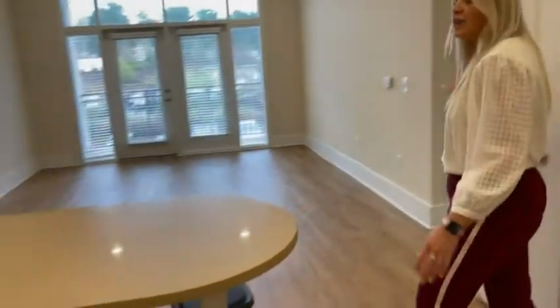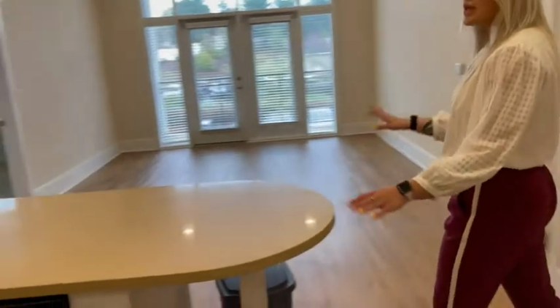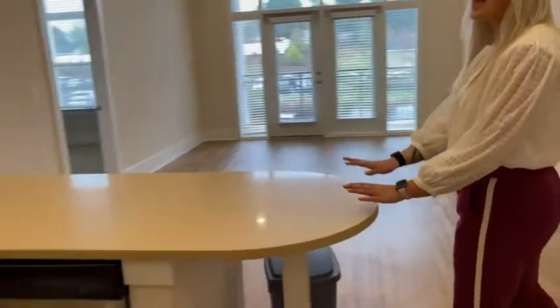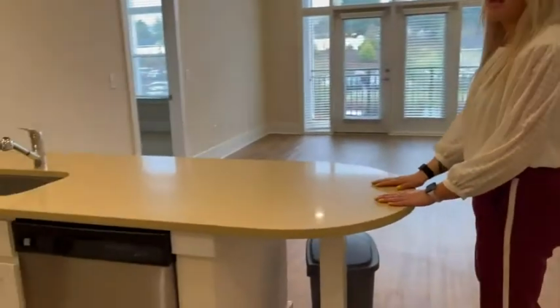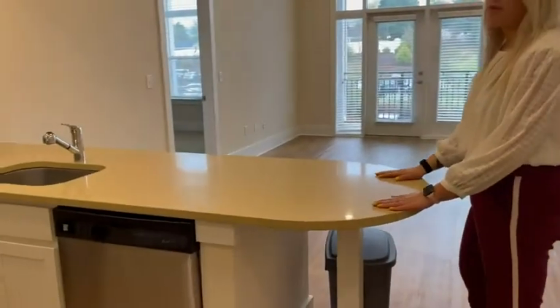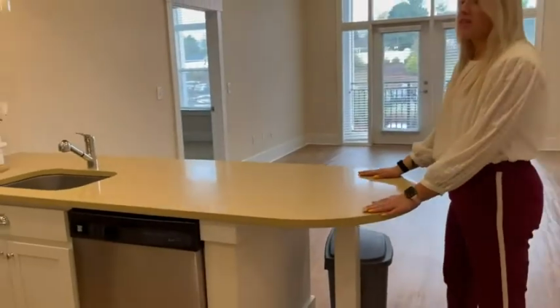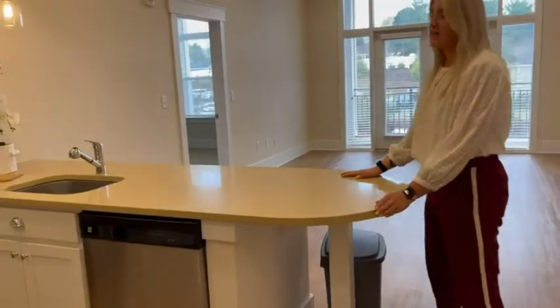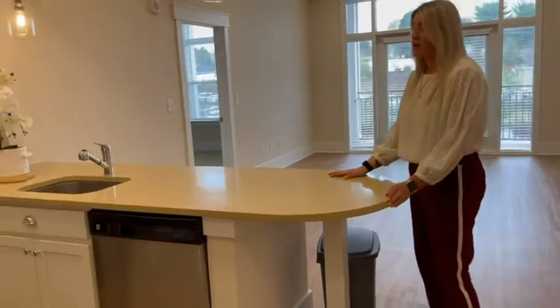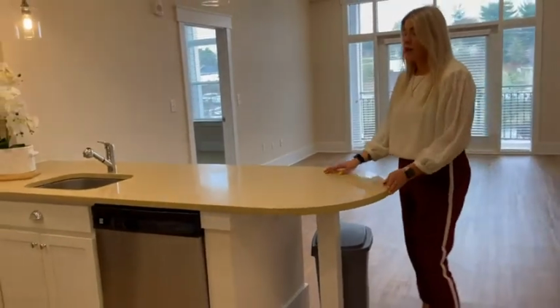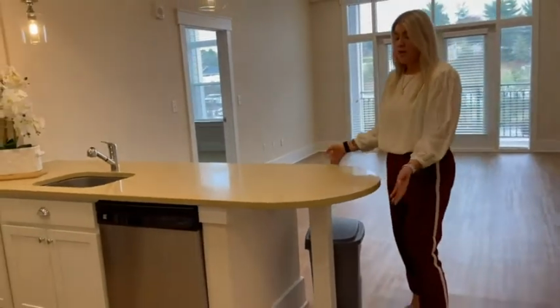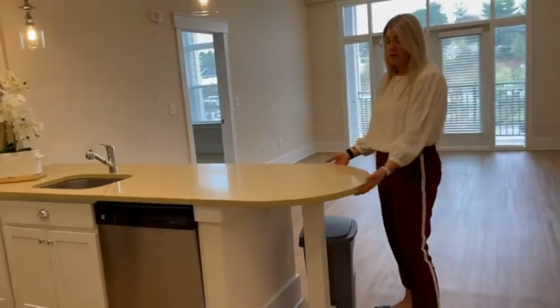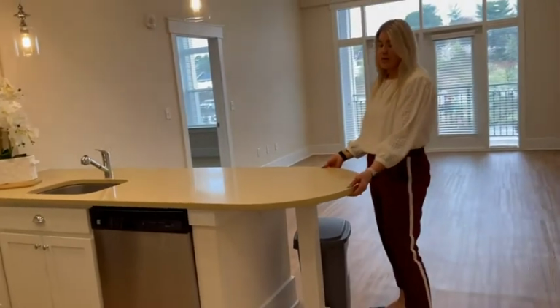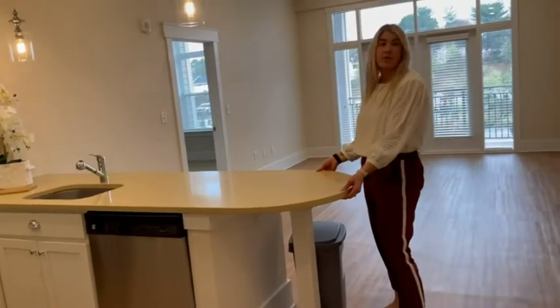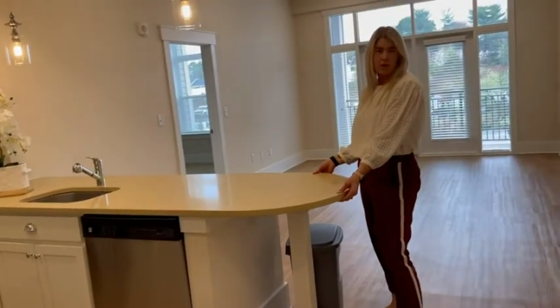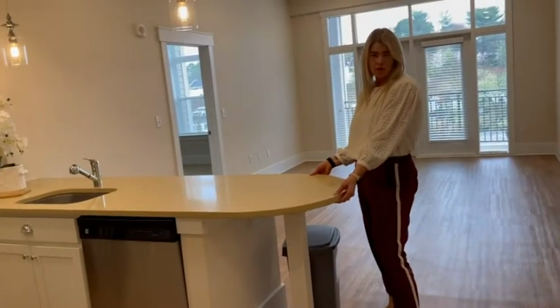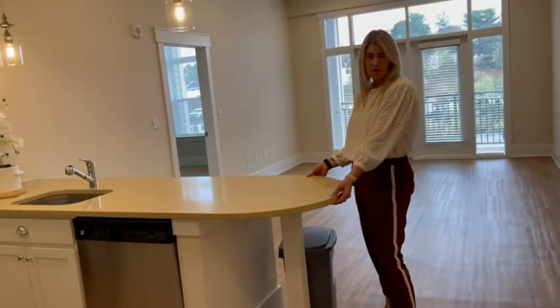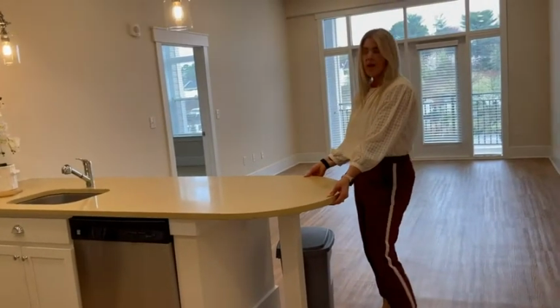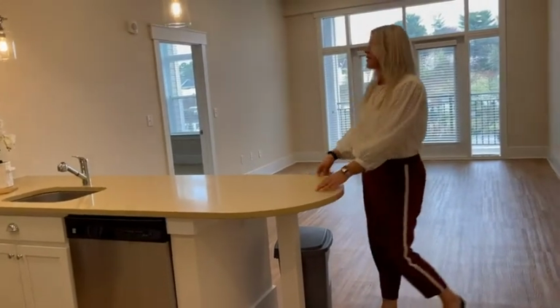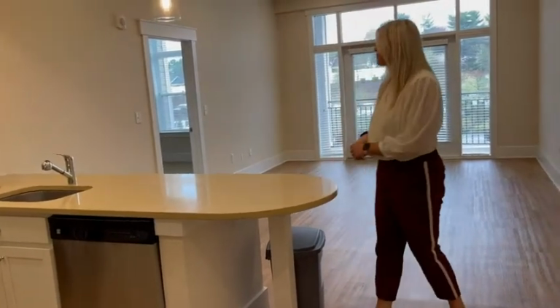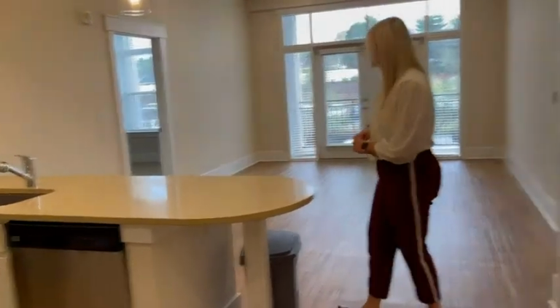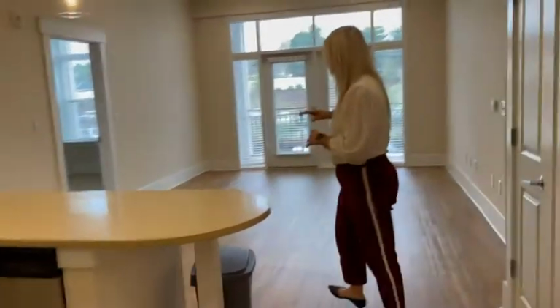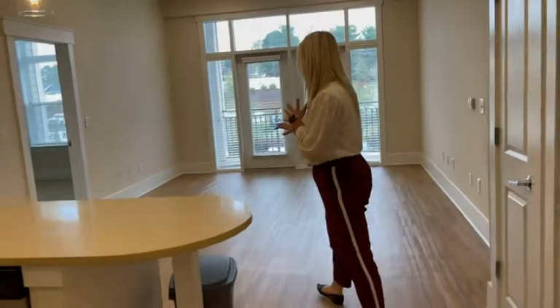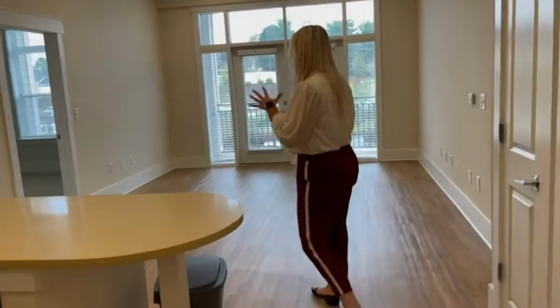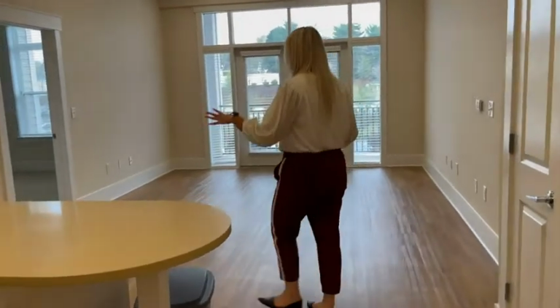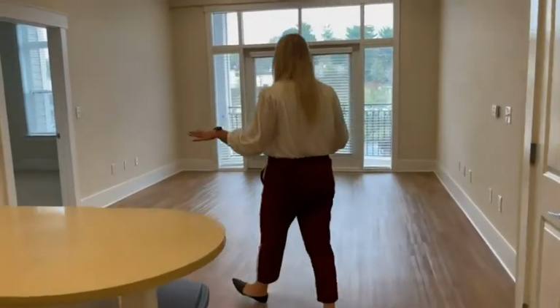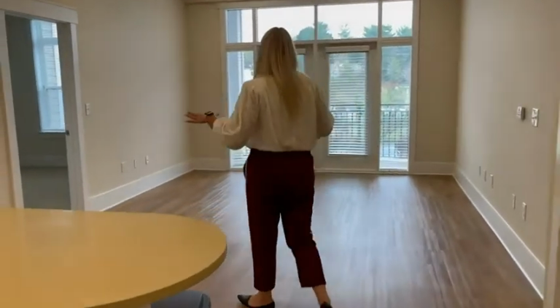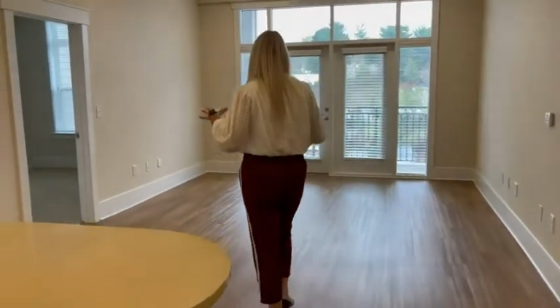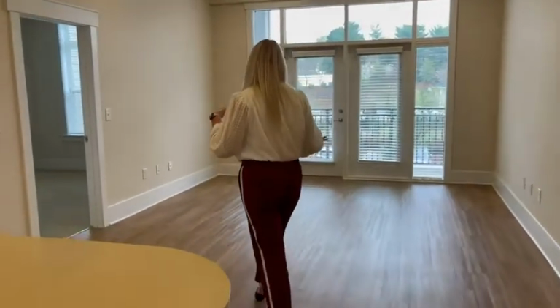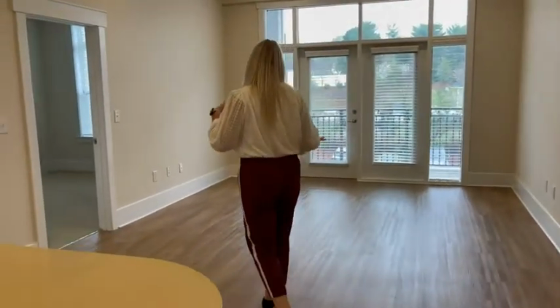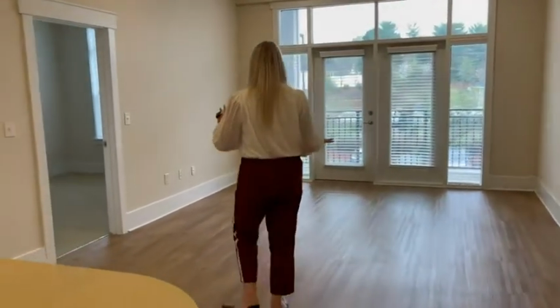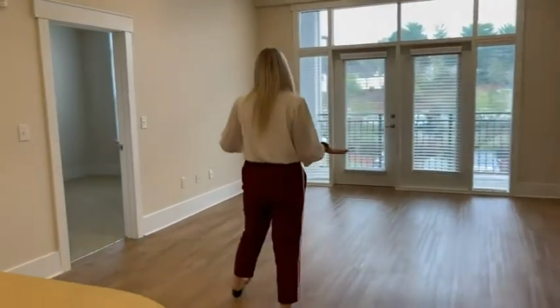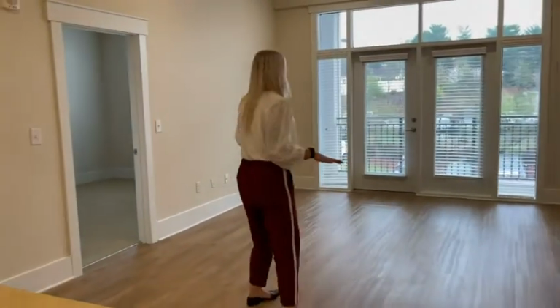I do like the end cap of this countertop. You have enough space to put some bar stools if you'd like. And then over here, you have your living and dining area.